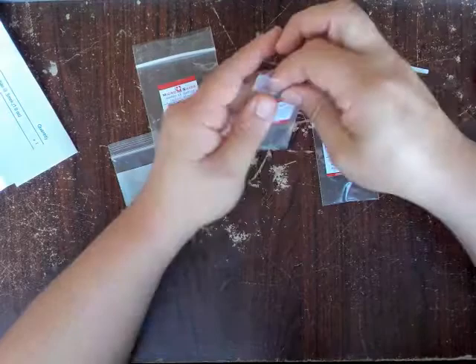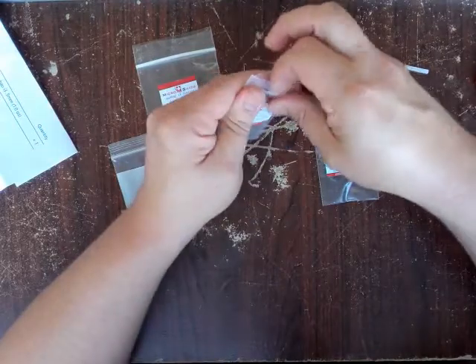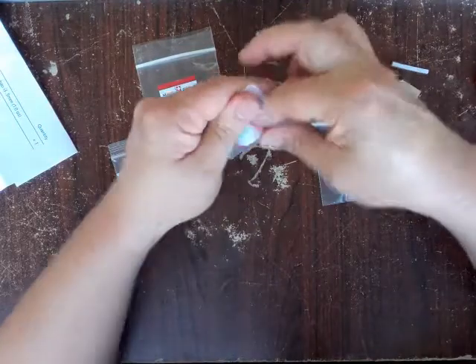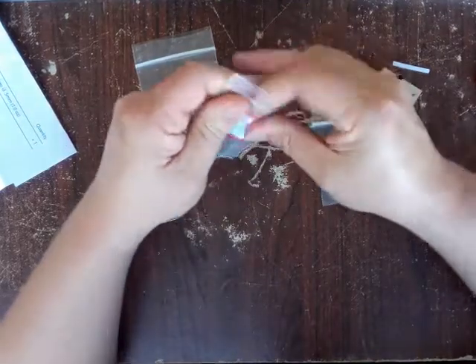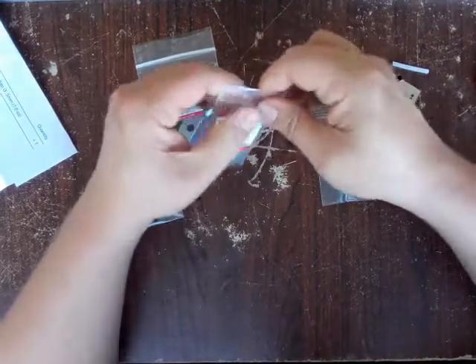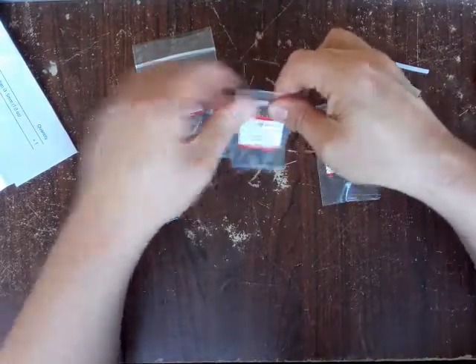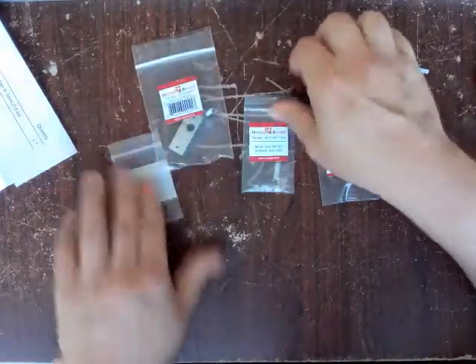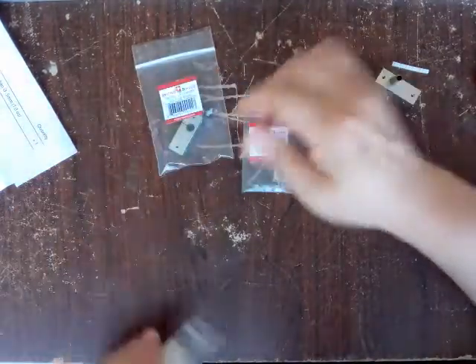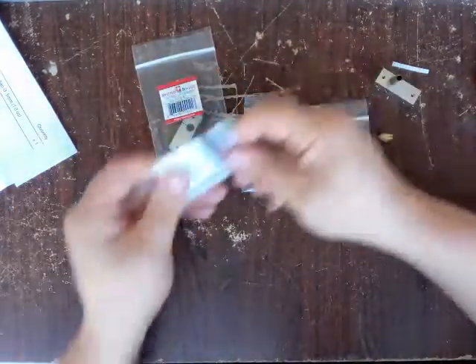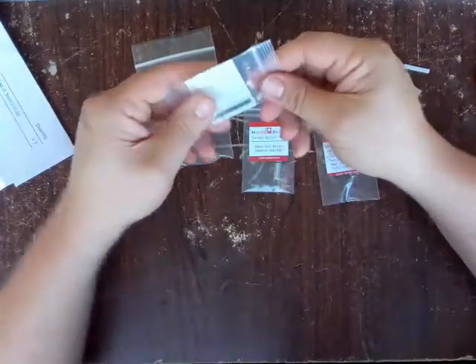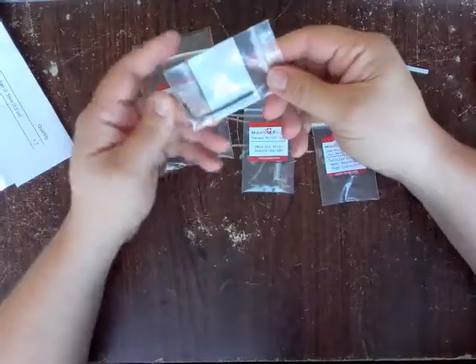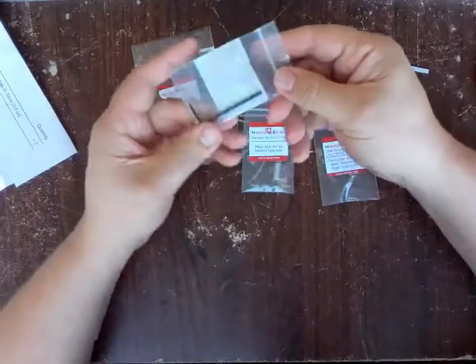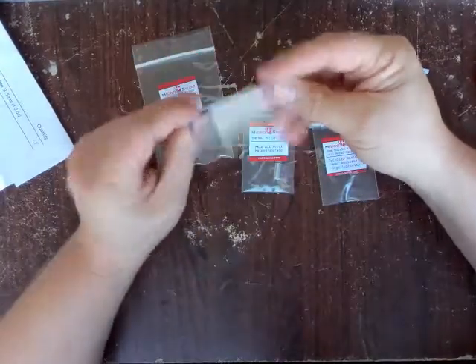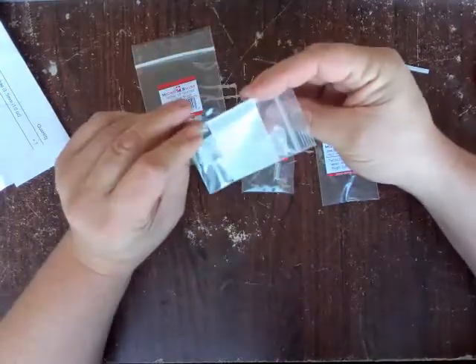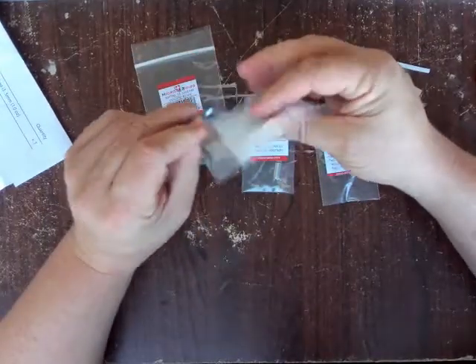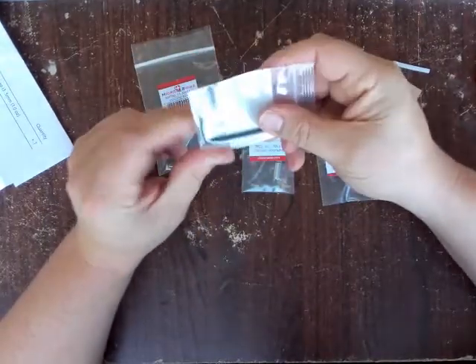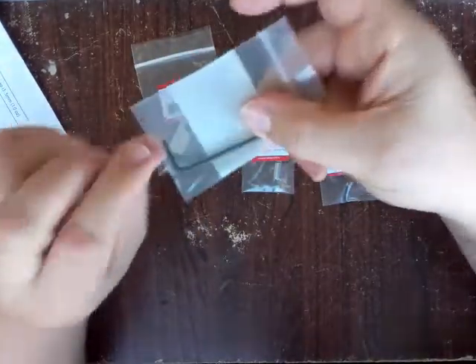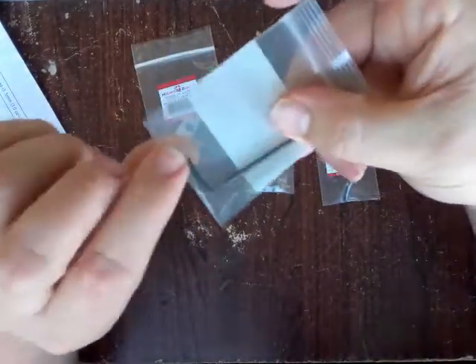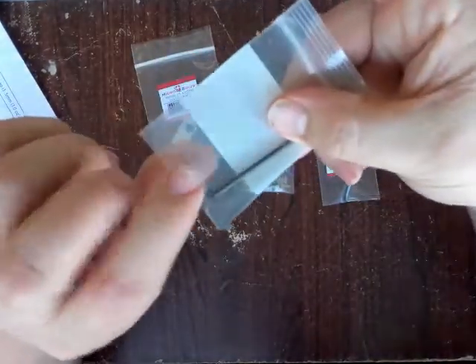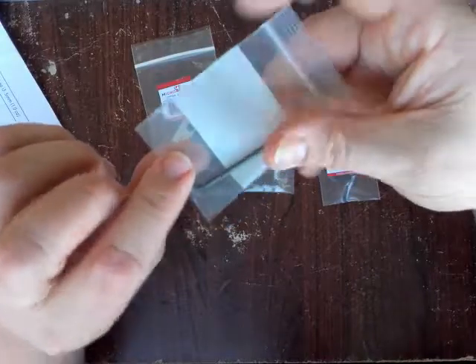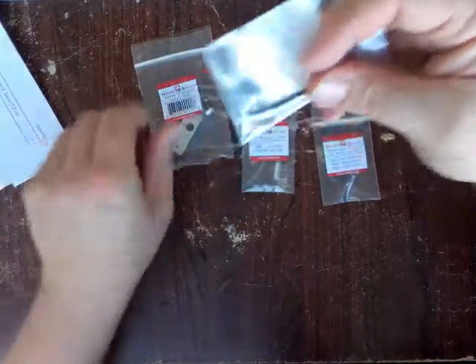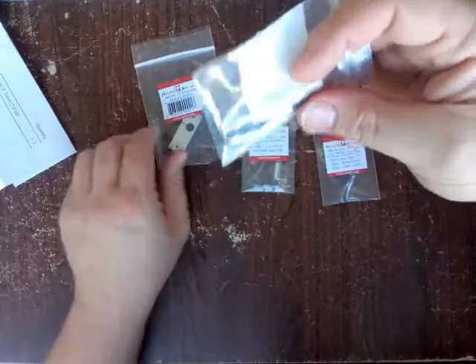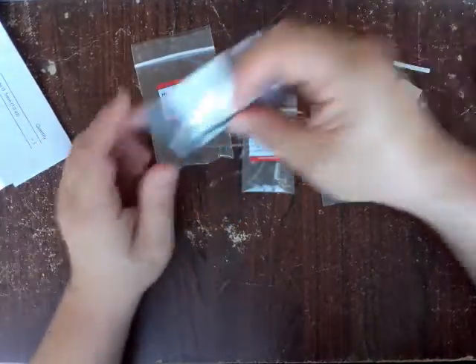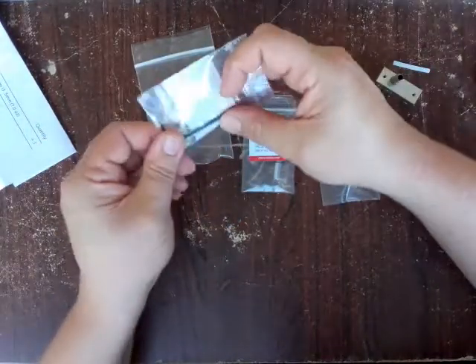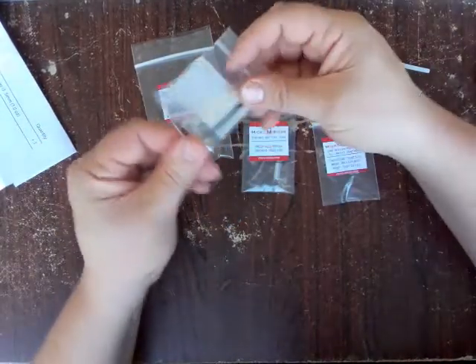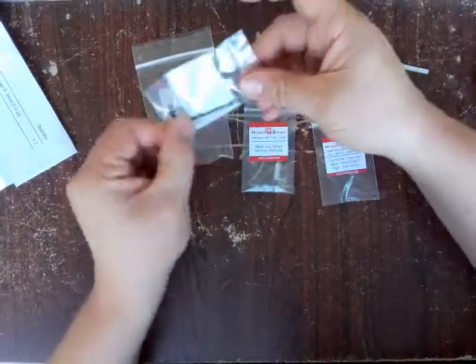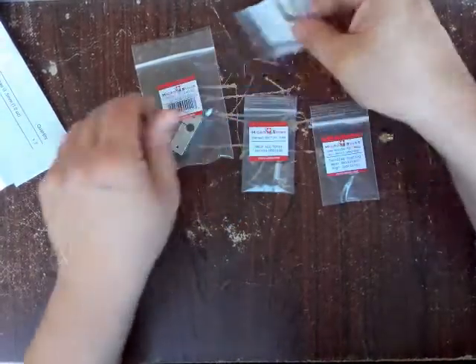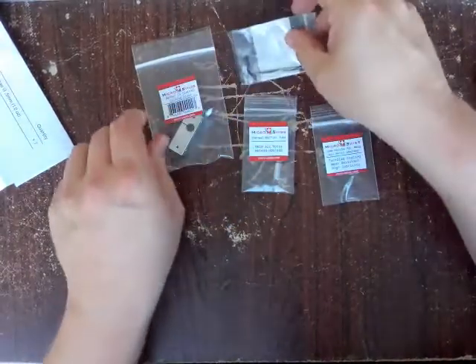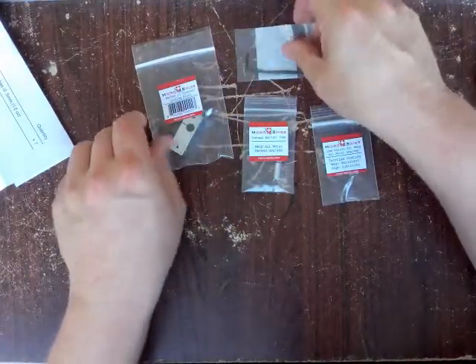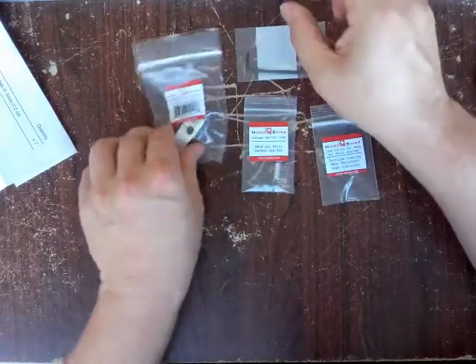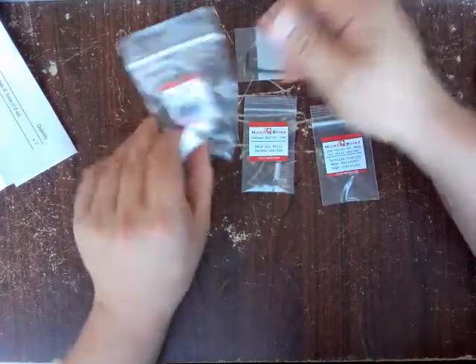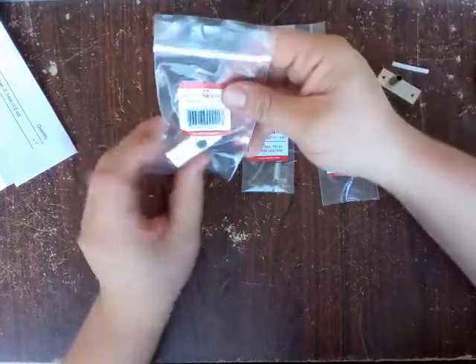Excited to get this on there. Nothing really special to see here — just a little bag with an Allen wrench, or hex key if you want to call it that.